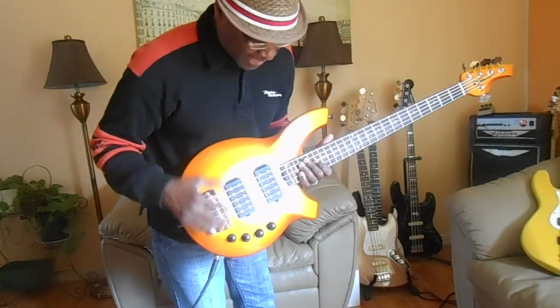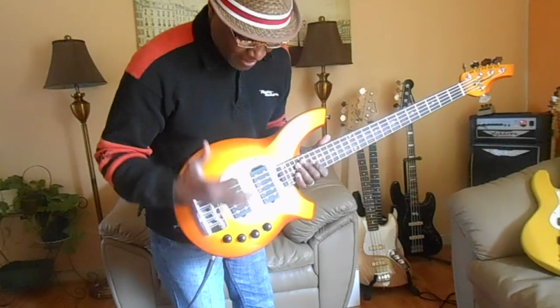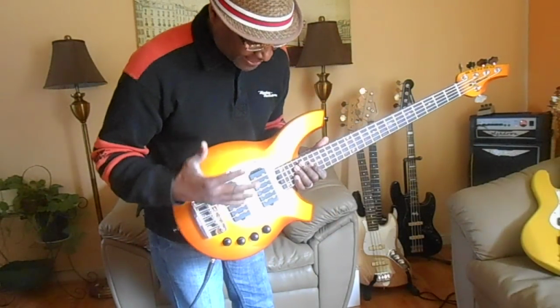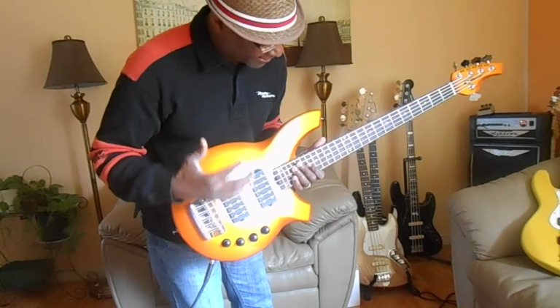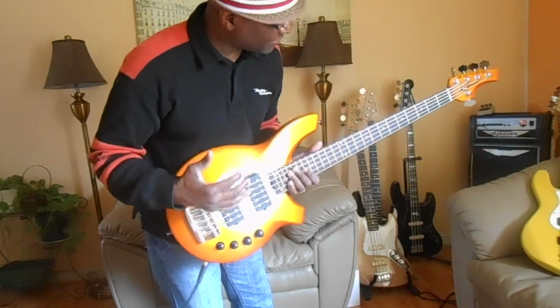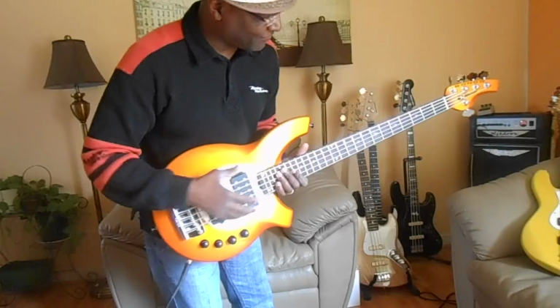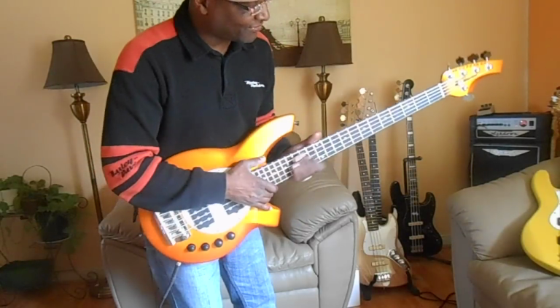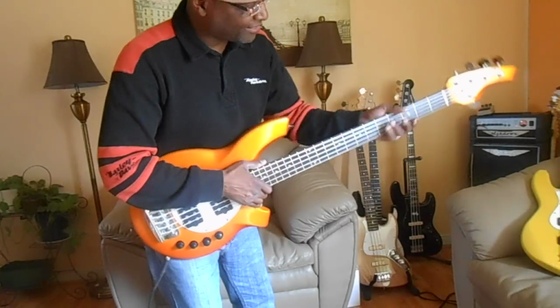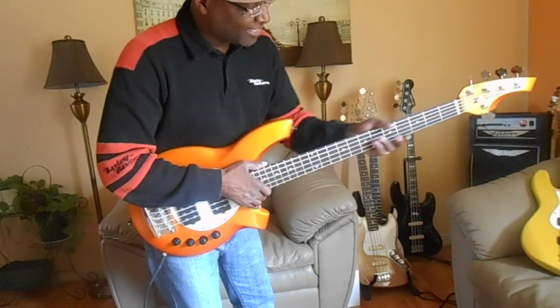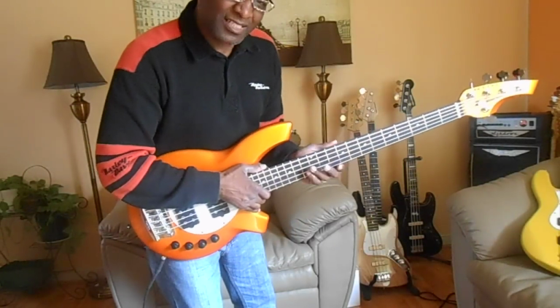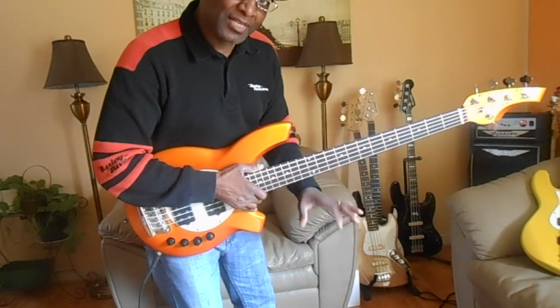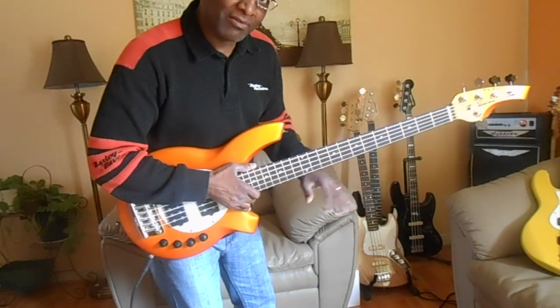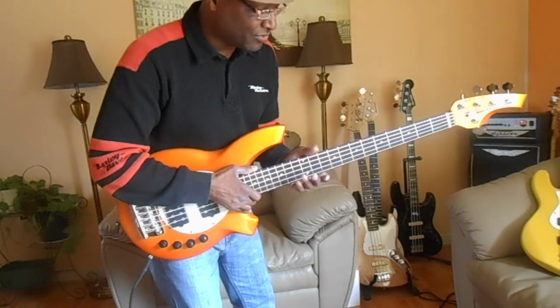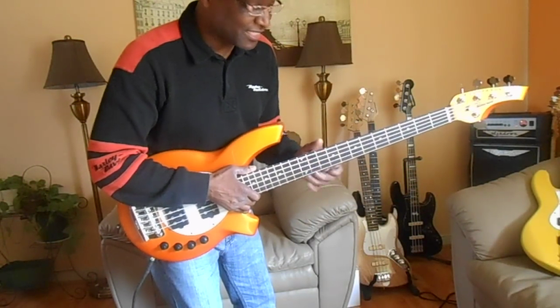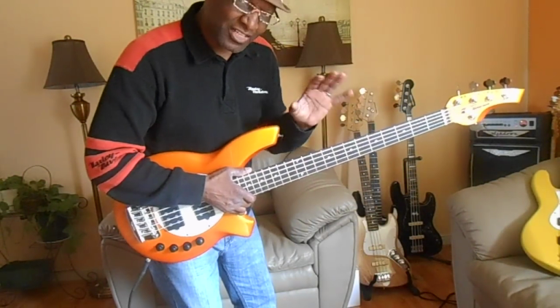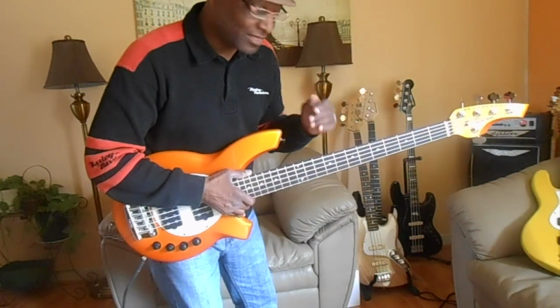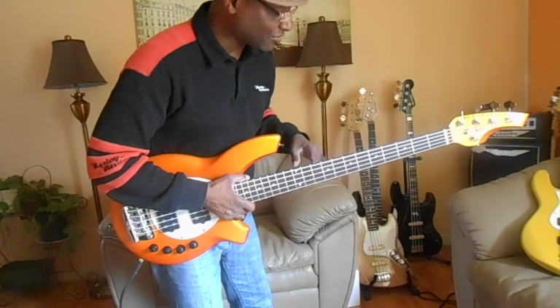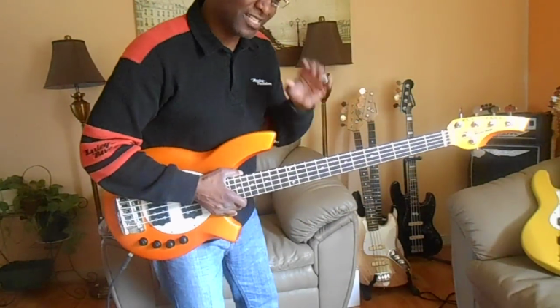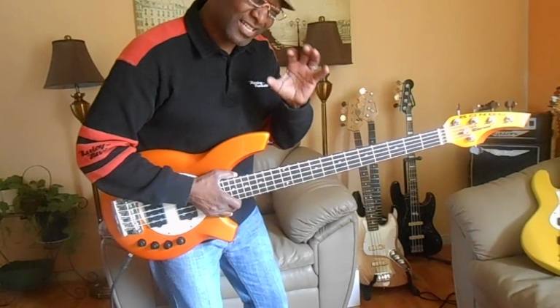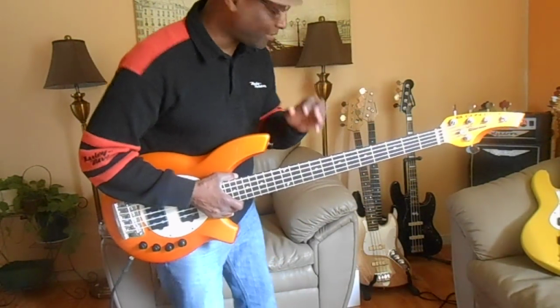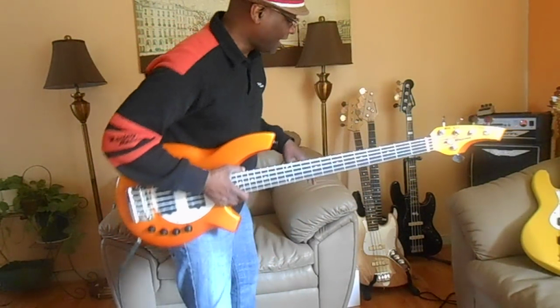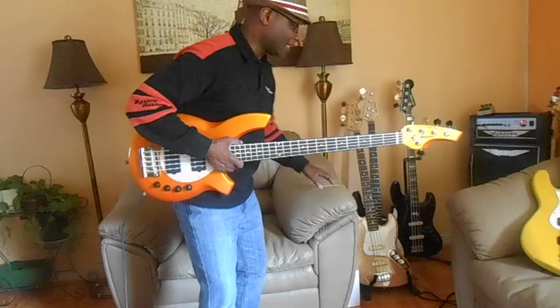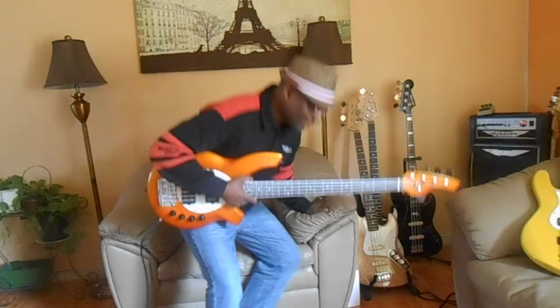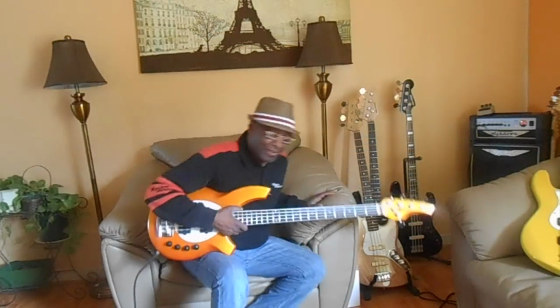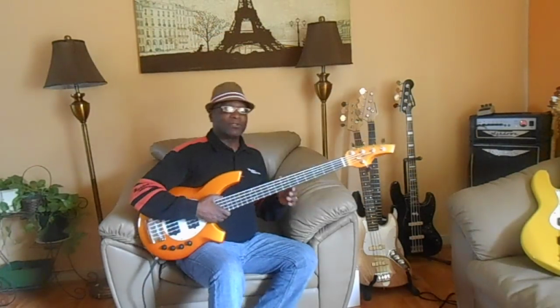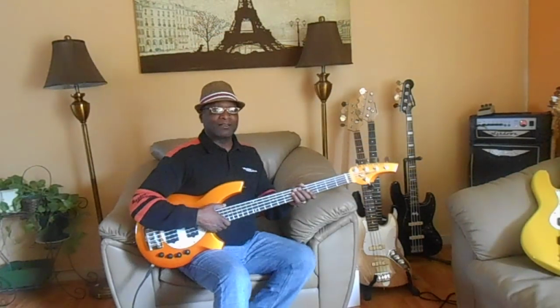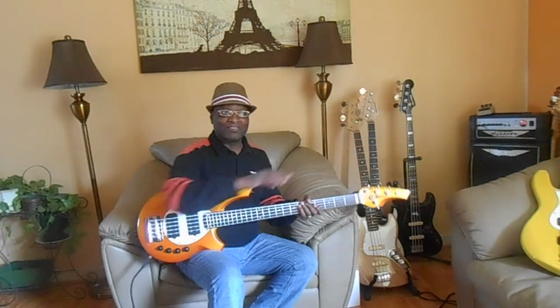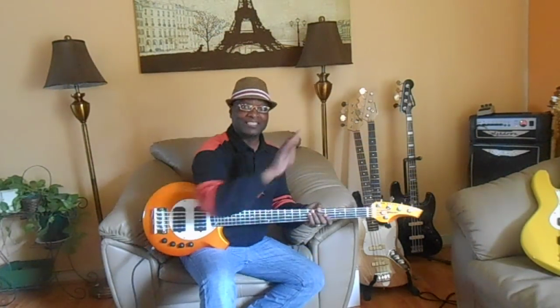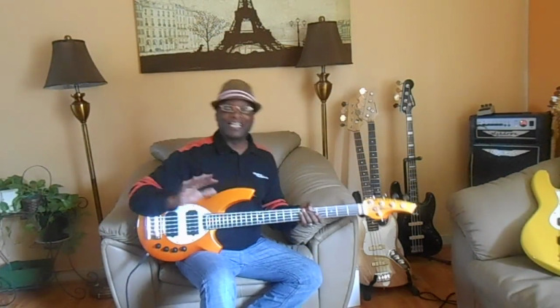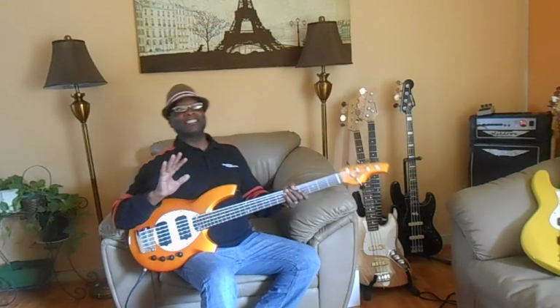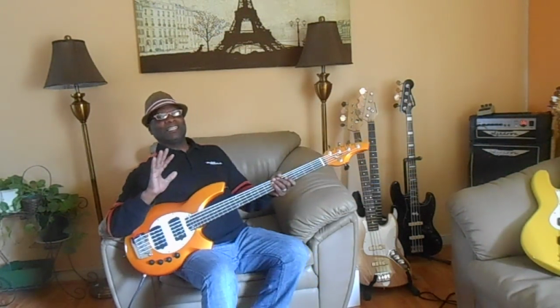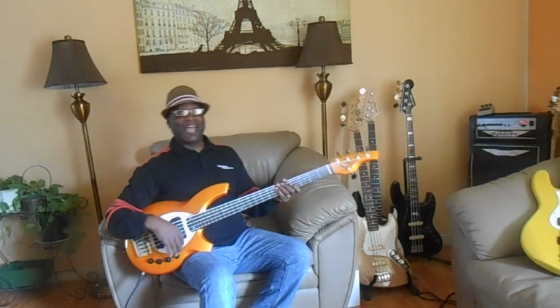It has the Music Man feel of neck. It's a little slimmer than the regular Music Man — just a little bit slimmer. But the power takes up for everything else that it doesn't have.